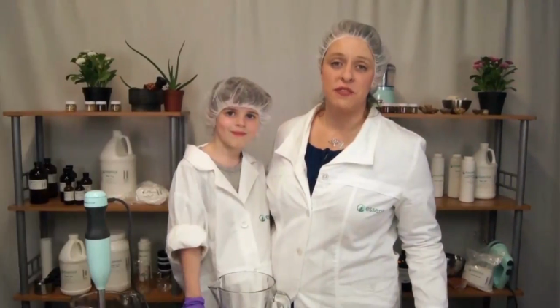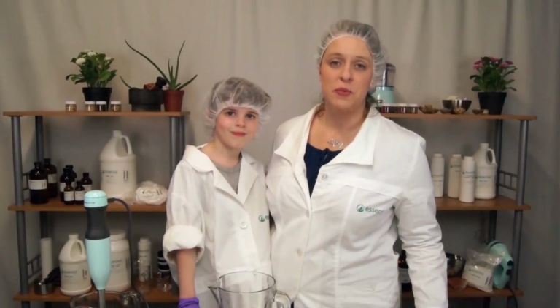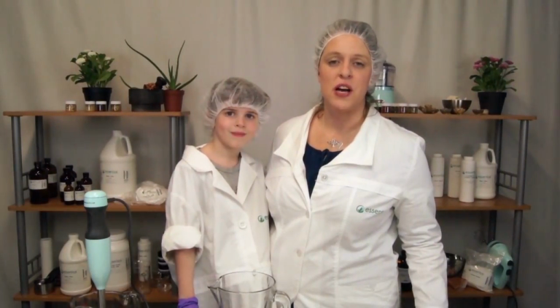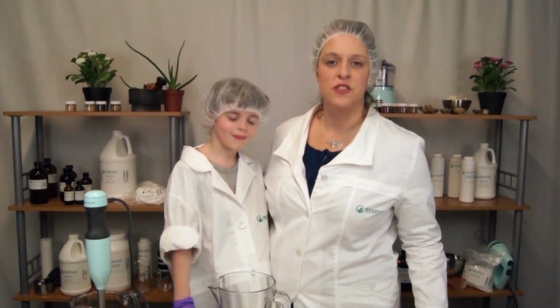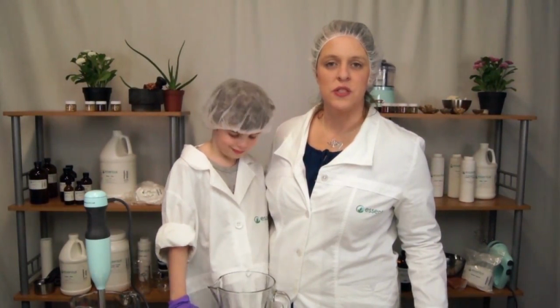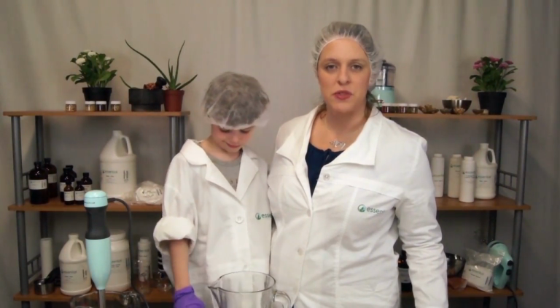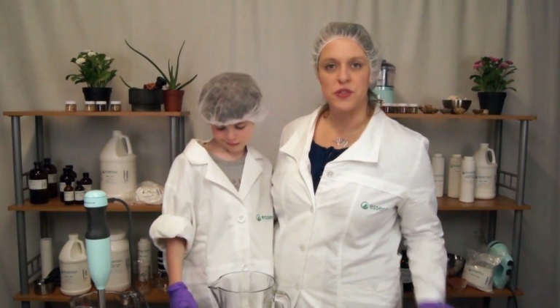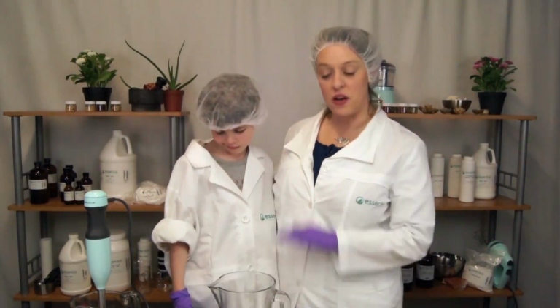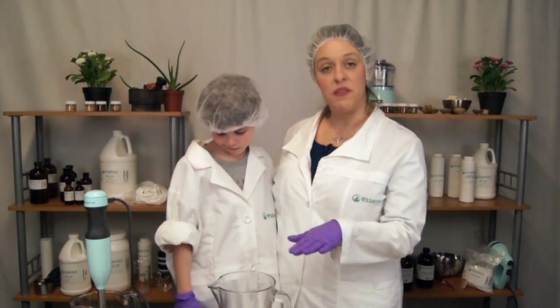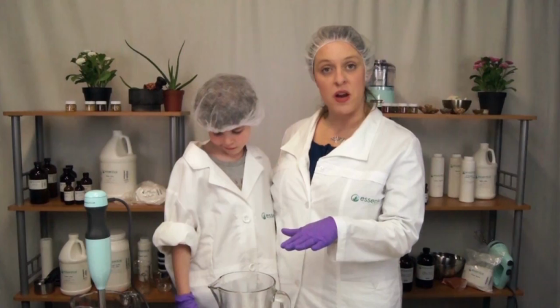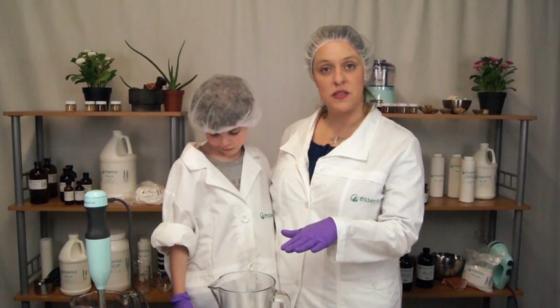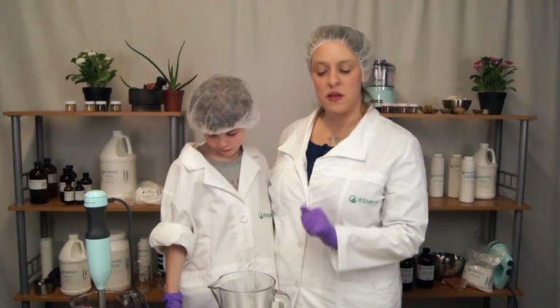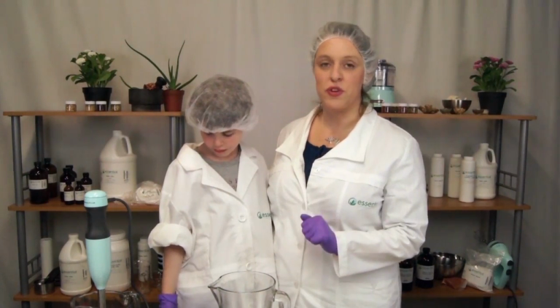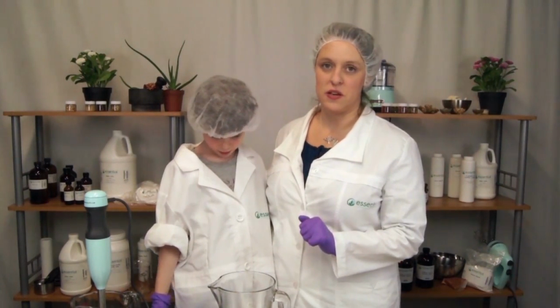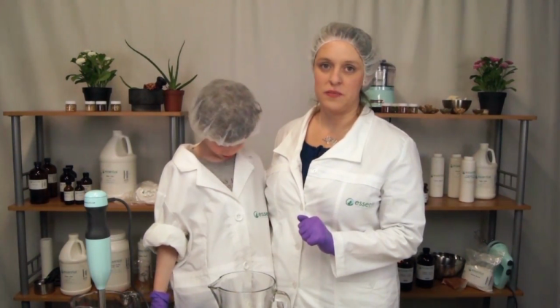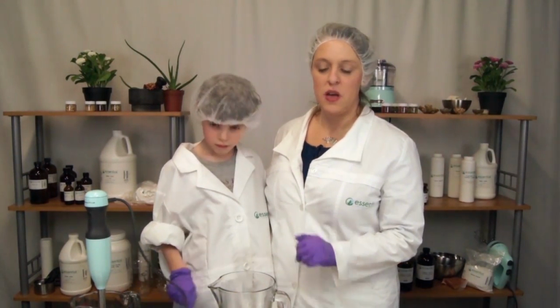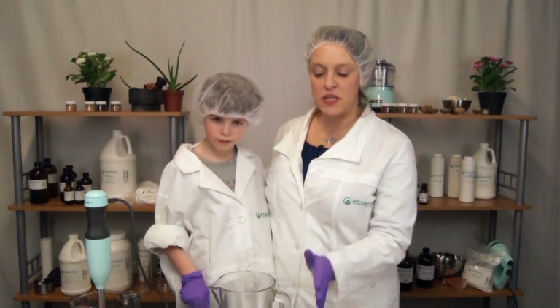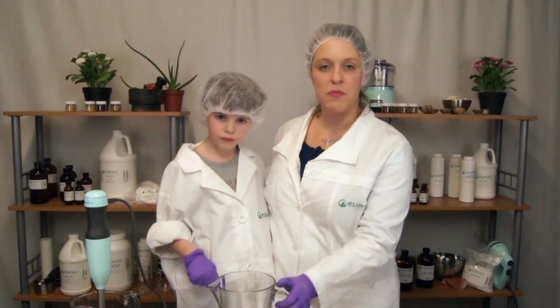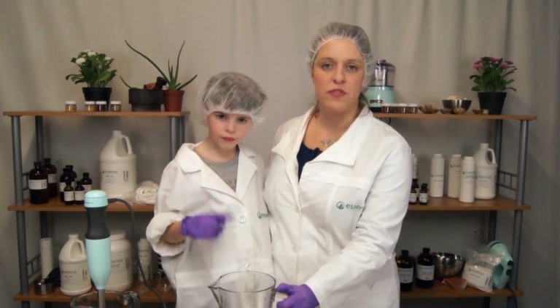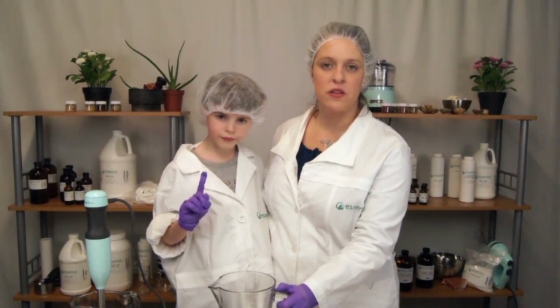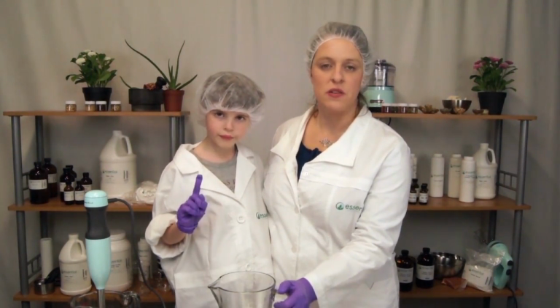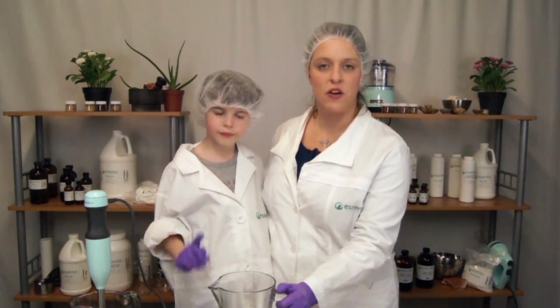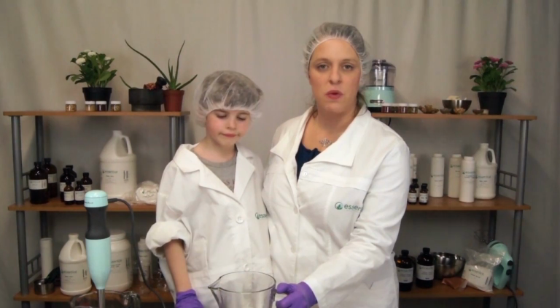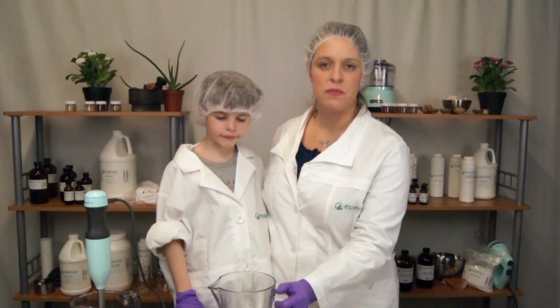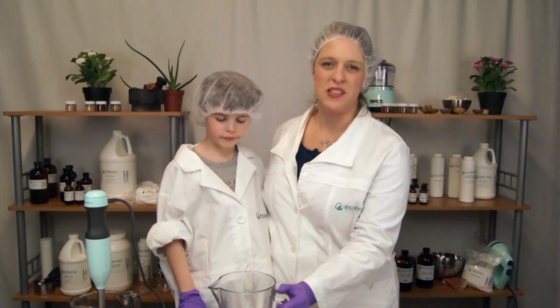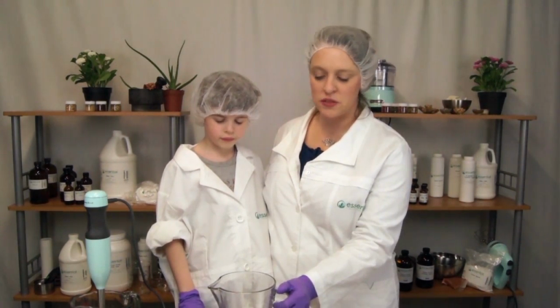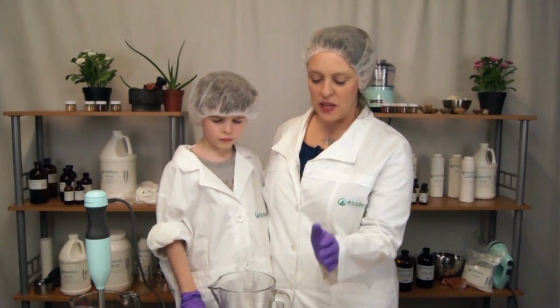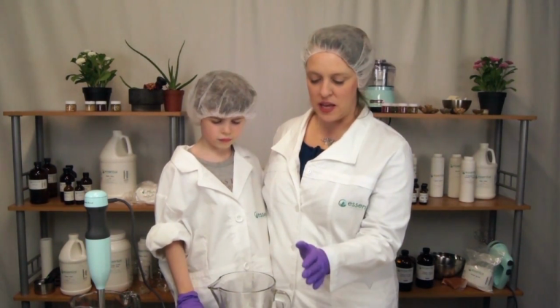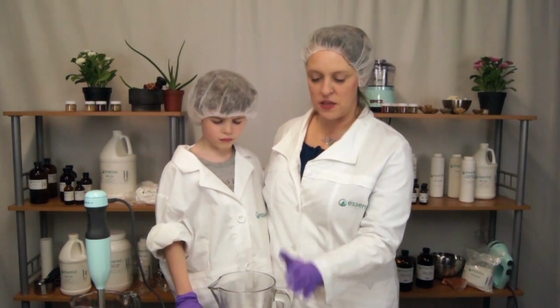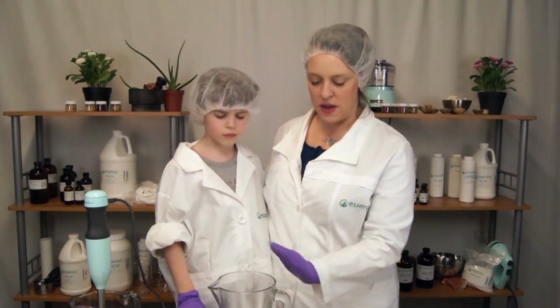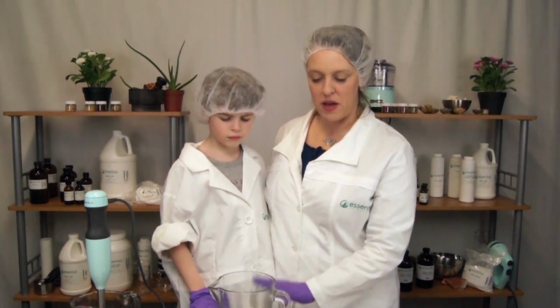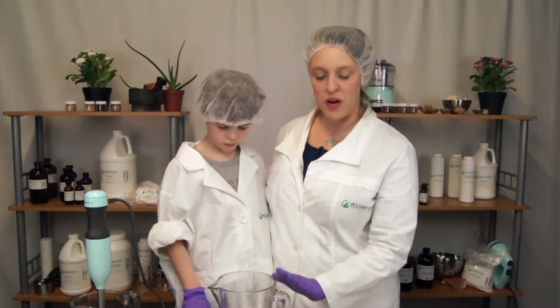Definitely put your child on a stable stool so they are above the product before you get started. What I did was I poured off a pound of the hair and body wash to make it easier, and now I have a pound of the product.